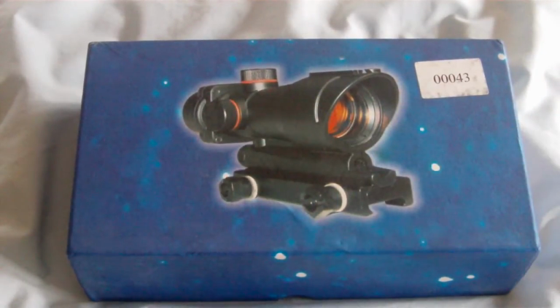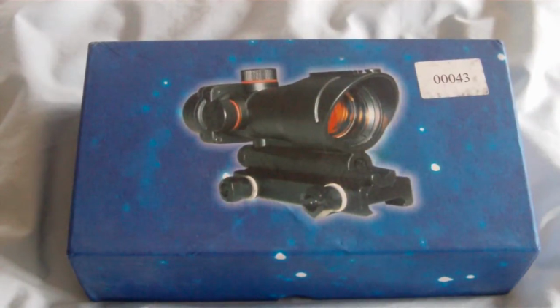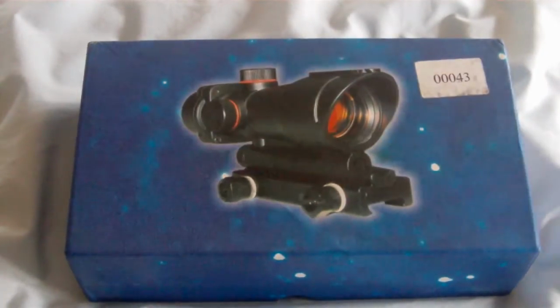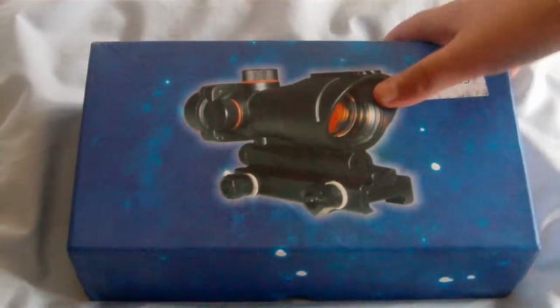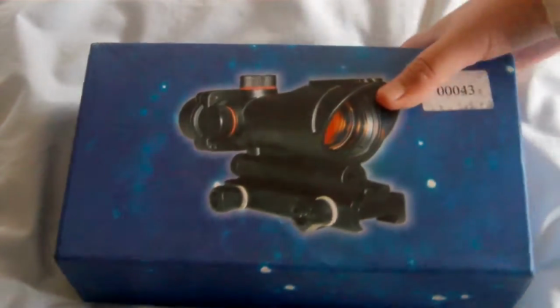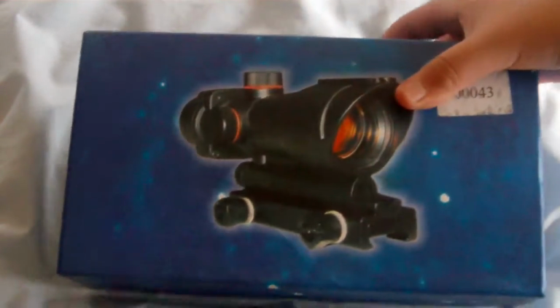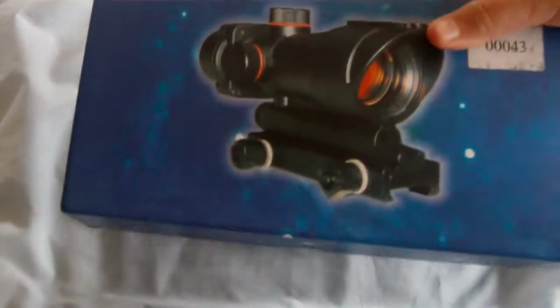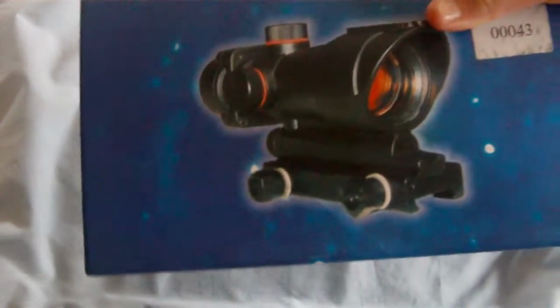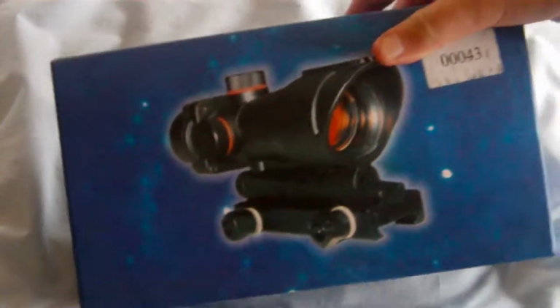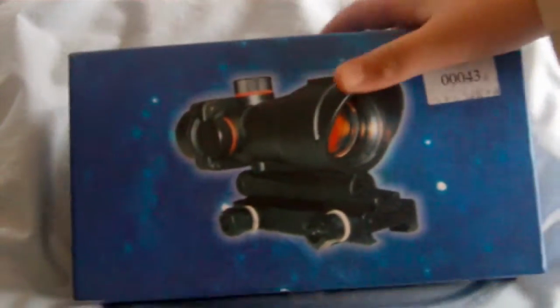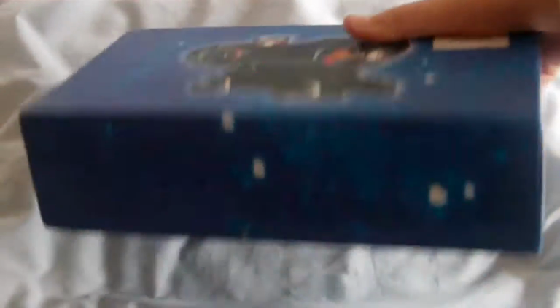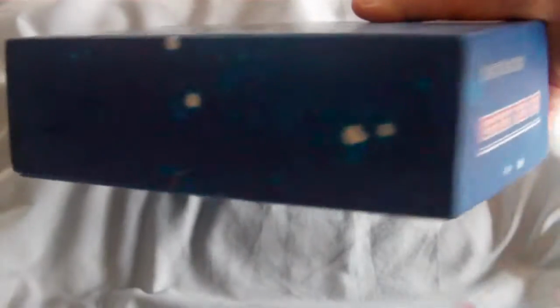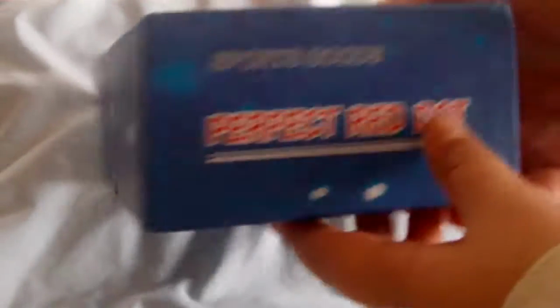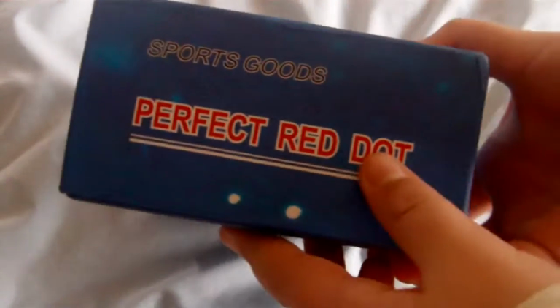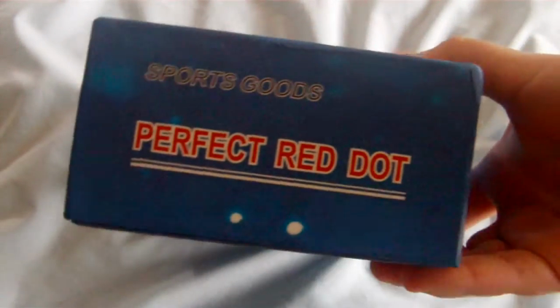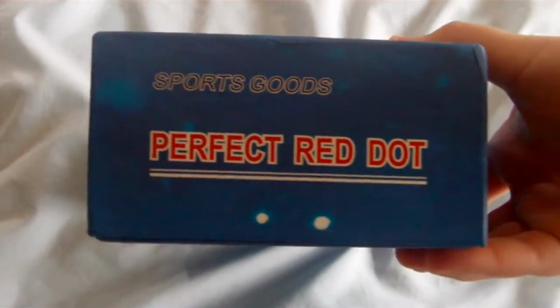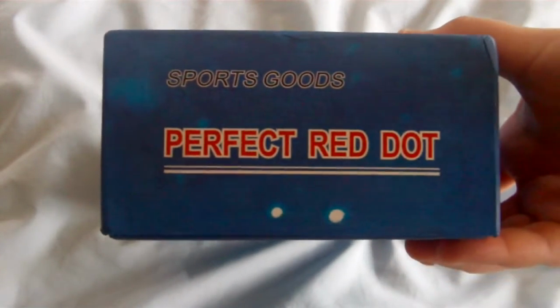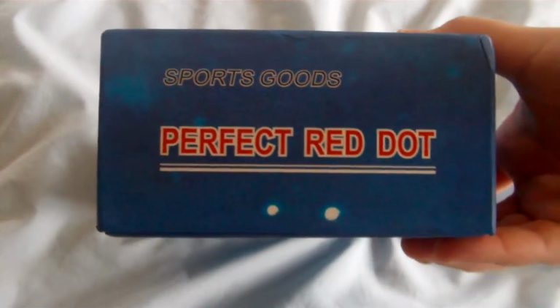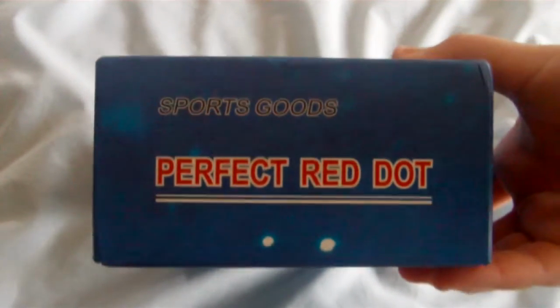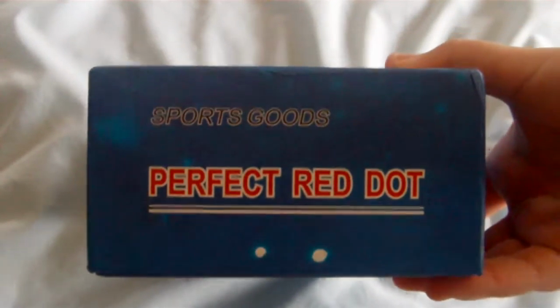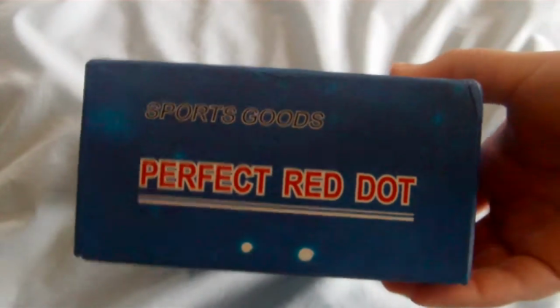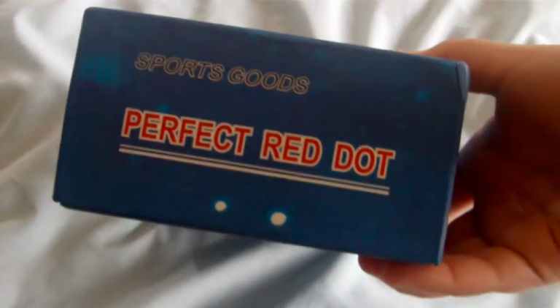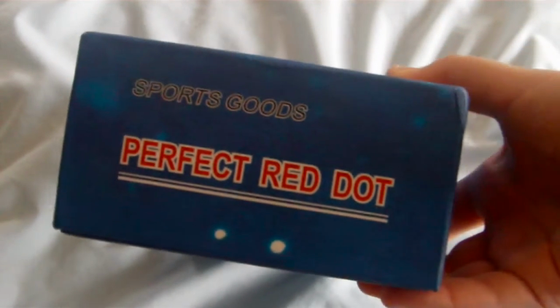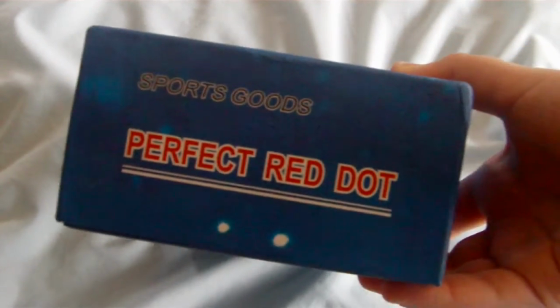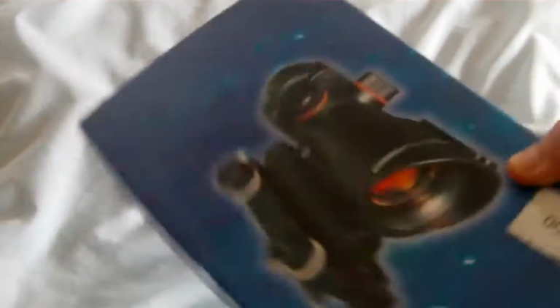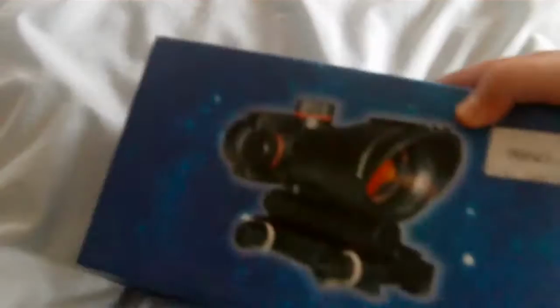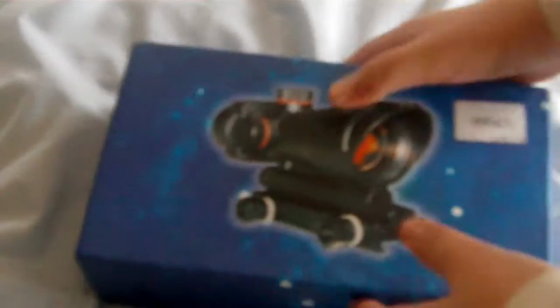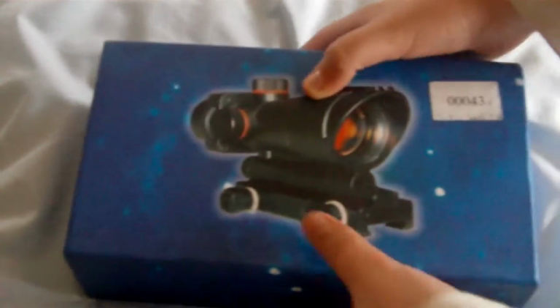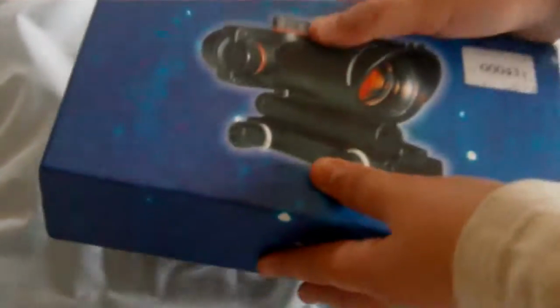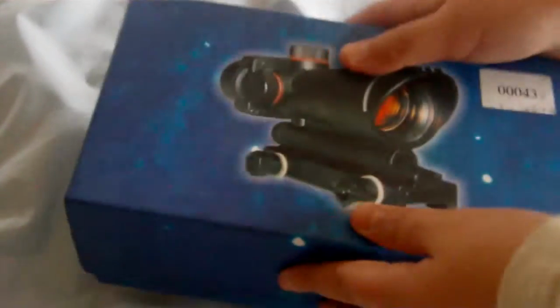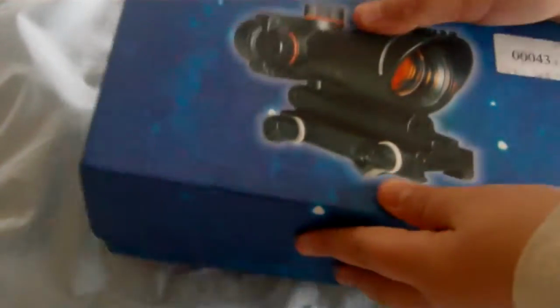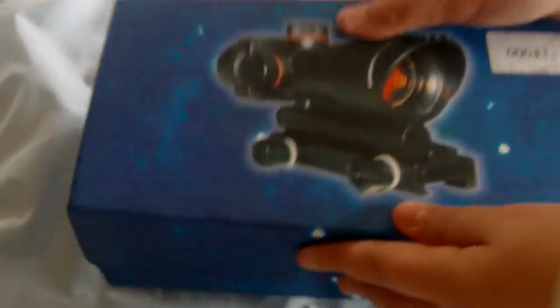So what you get in the box: you get a nice picture of the red dot on the packaging, and it says 'supporting sports goods, perfect red dot.' Let's open it up and see what we have inside.